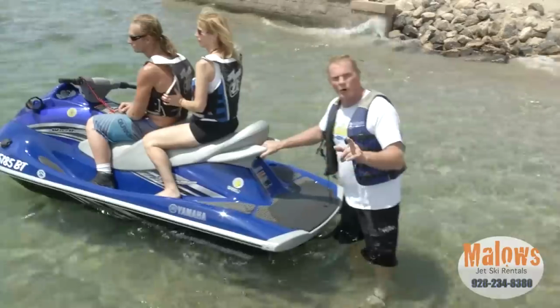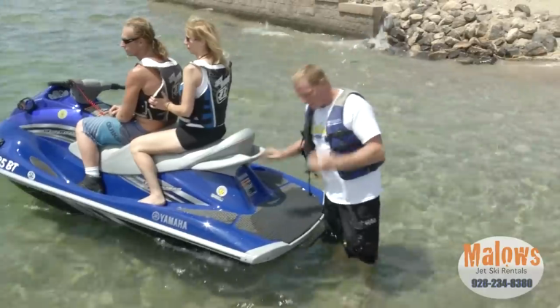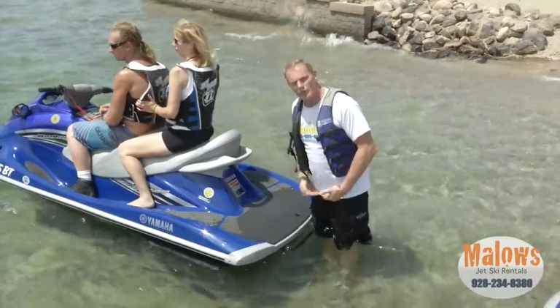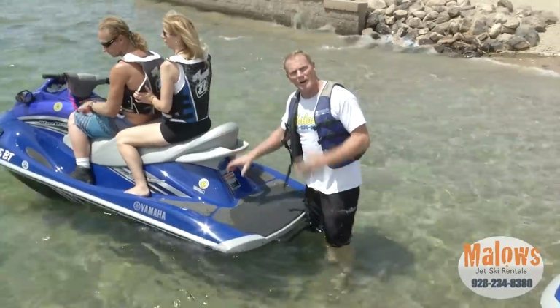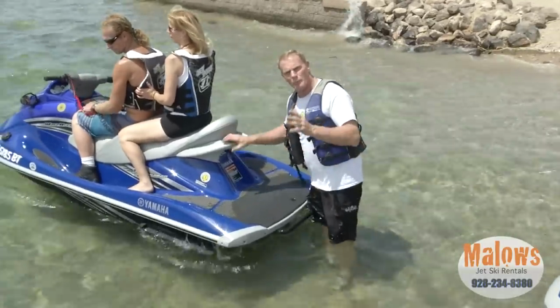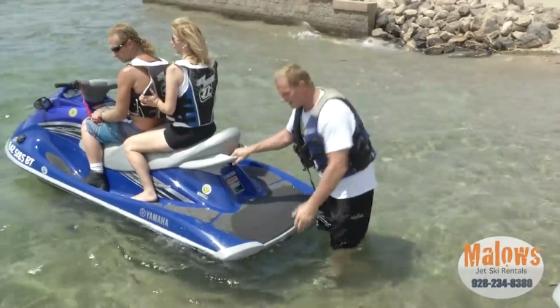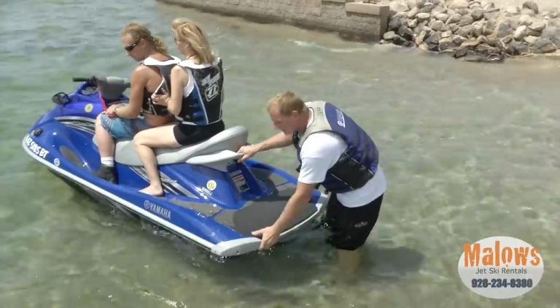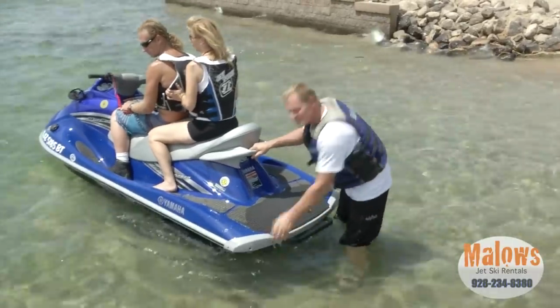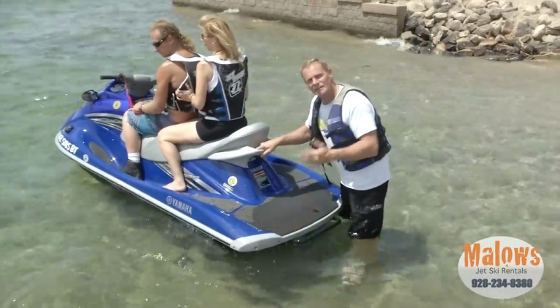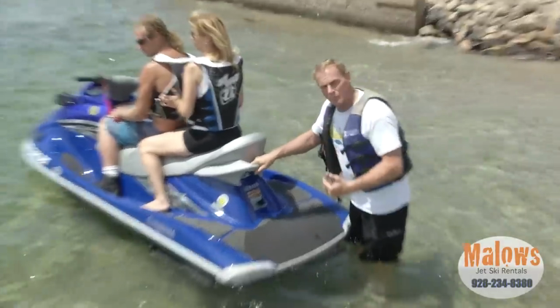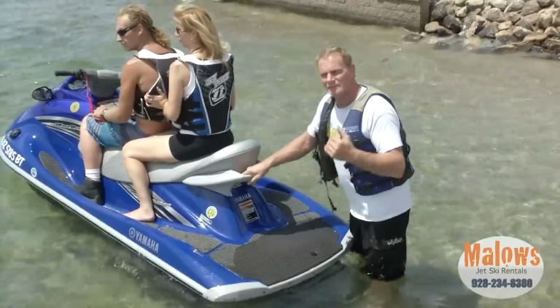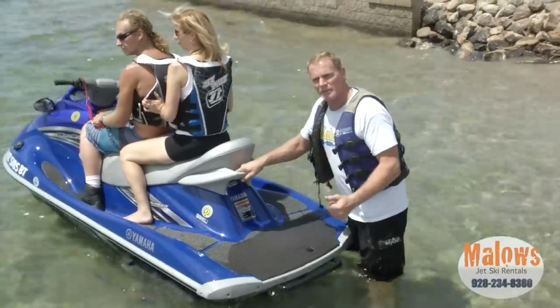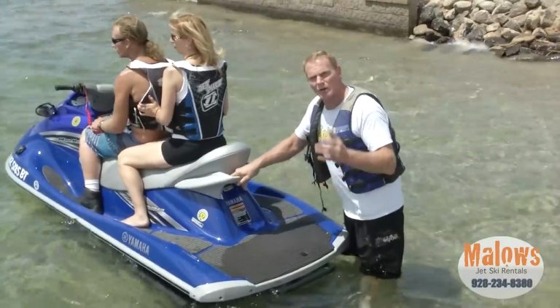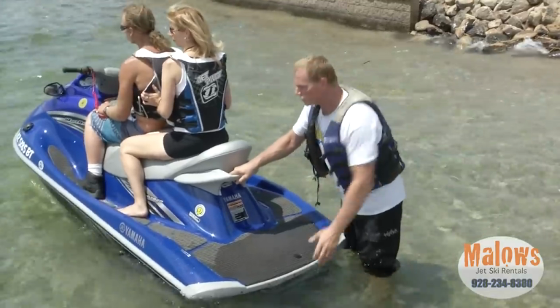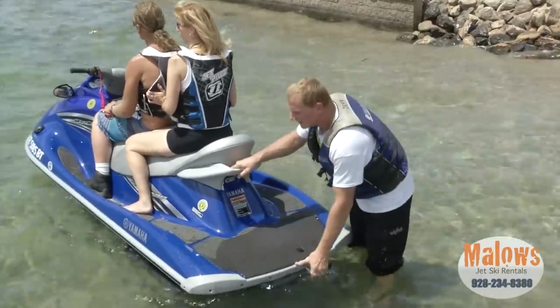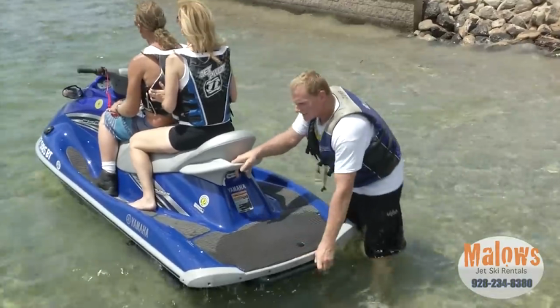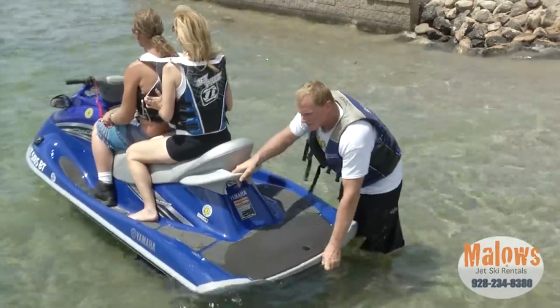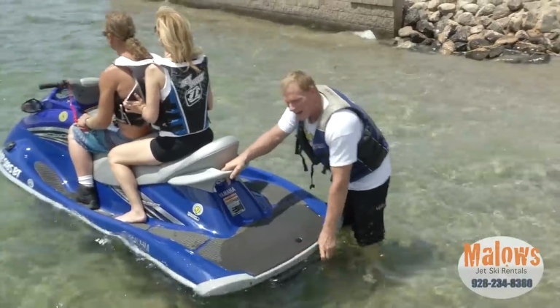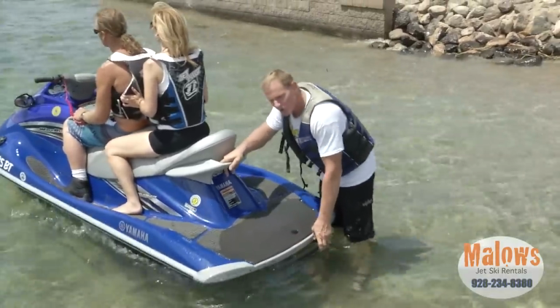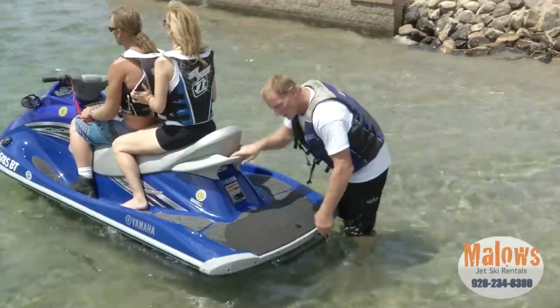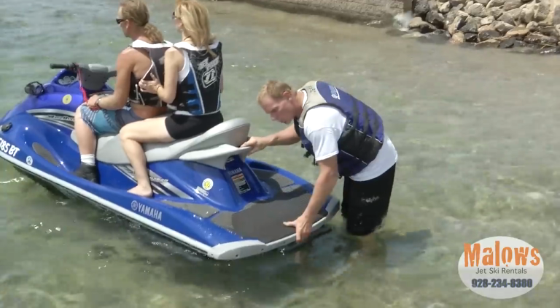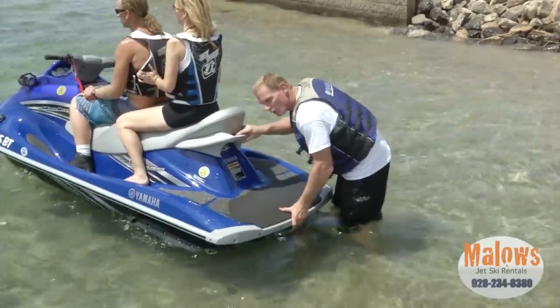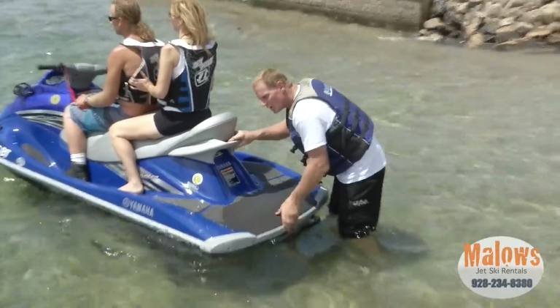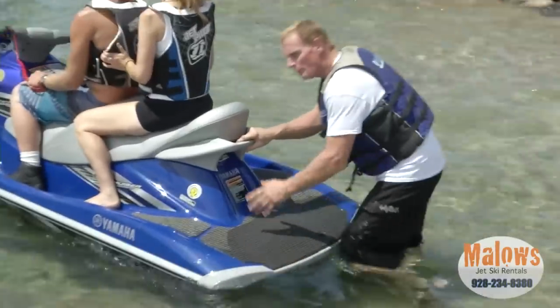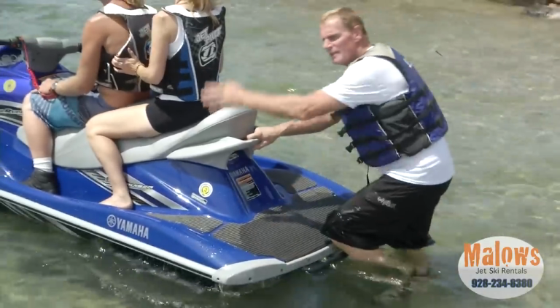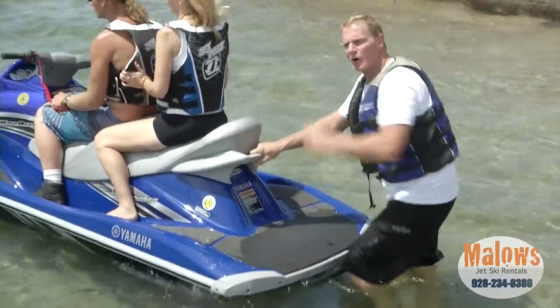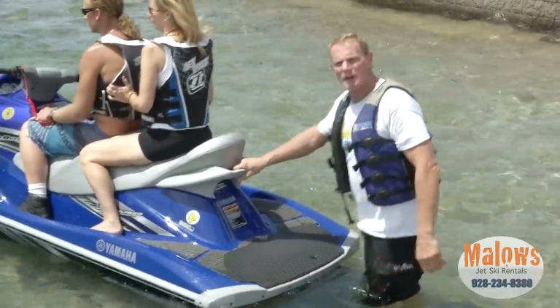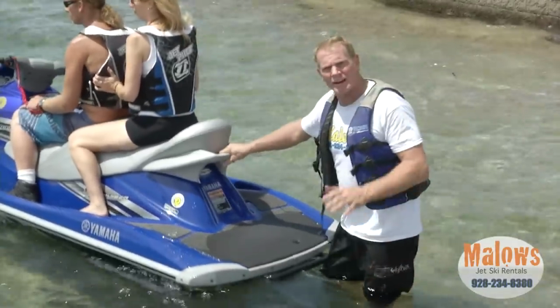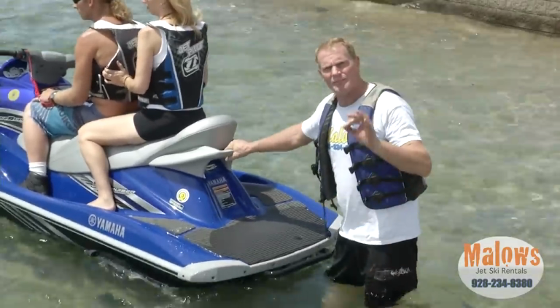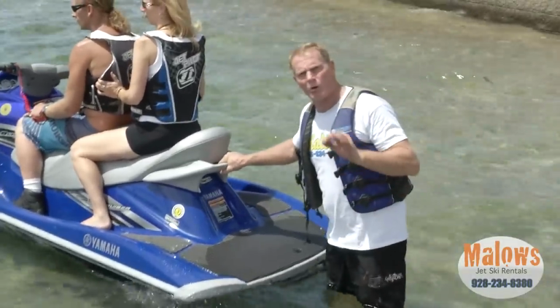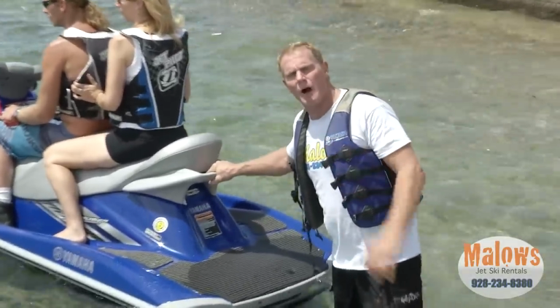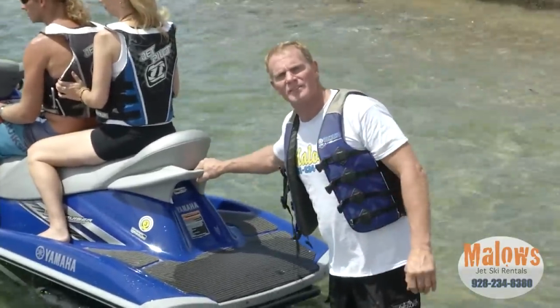Important: three feet or more of water depth whenever you operate the ski. Less than that is going to suck up rocks, damage the impeller, and cost you money. The best thing to do is have your passengers on, push out, climb on, then start it up and go. Three feet or more whenever you operate the ski.